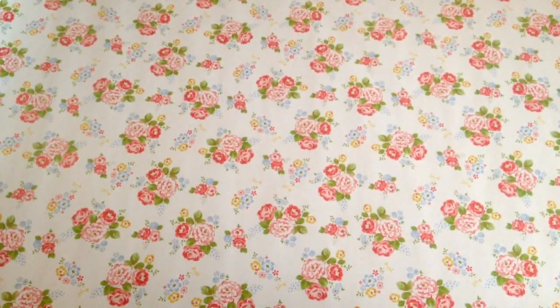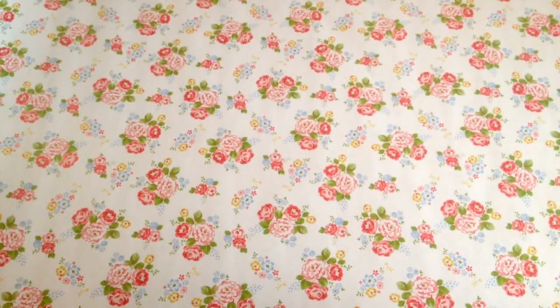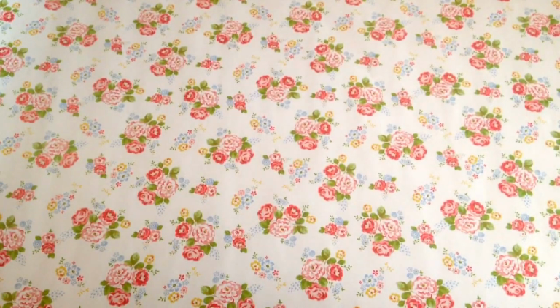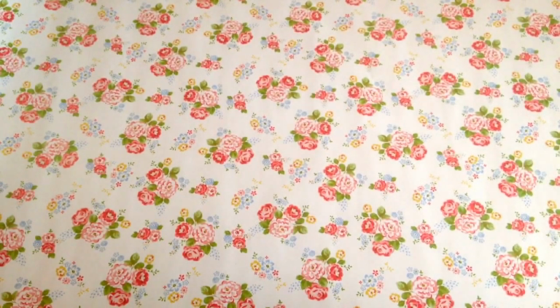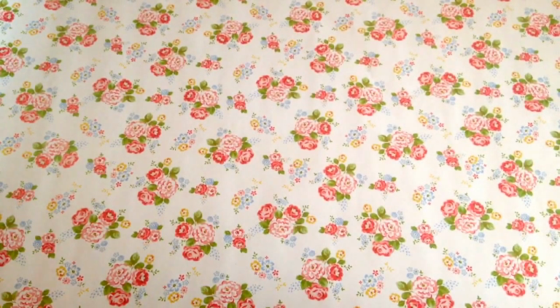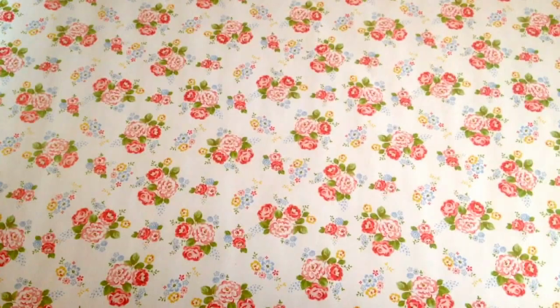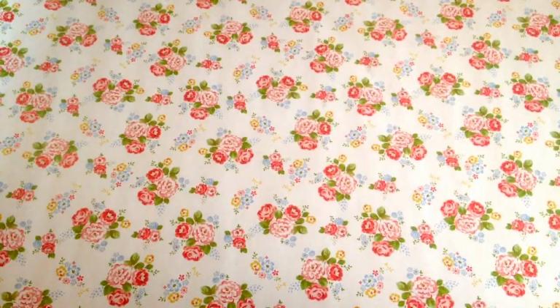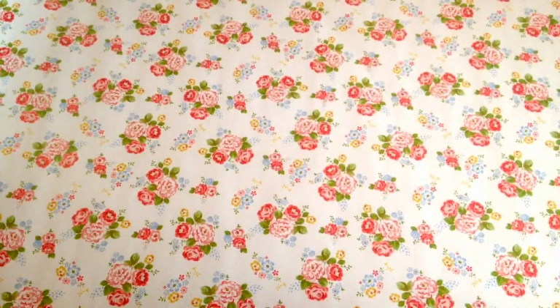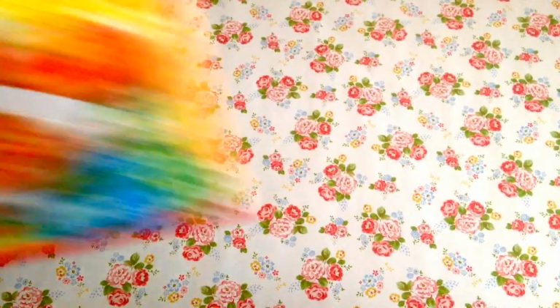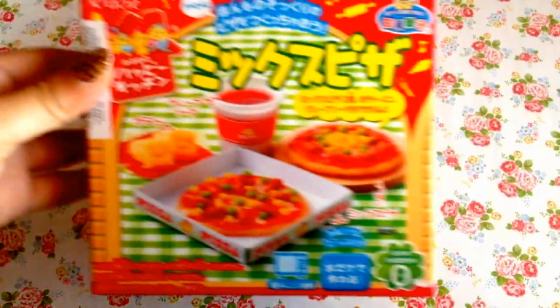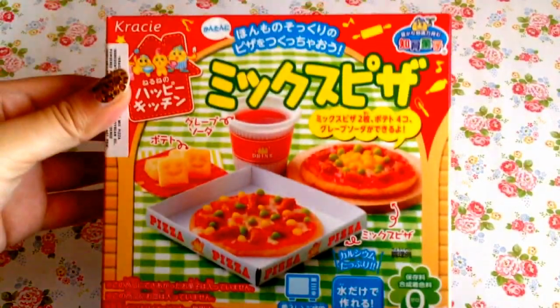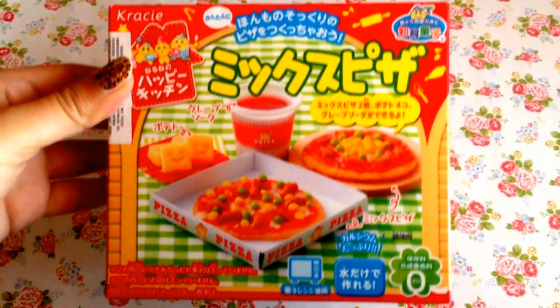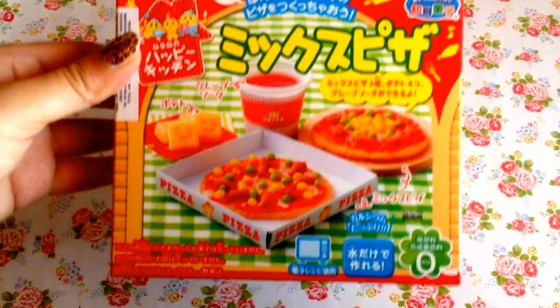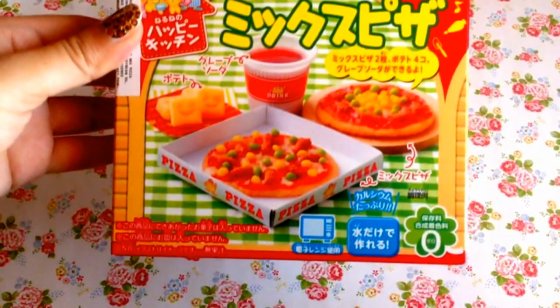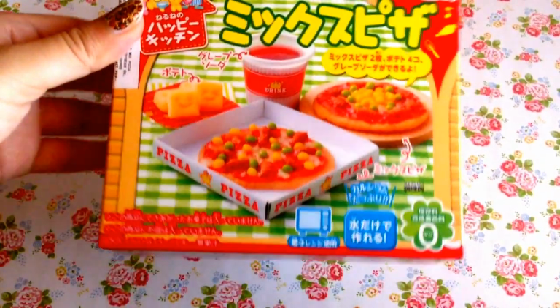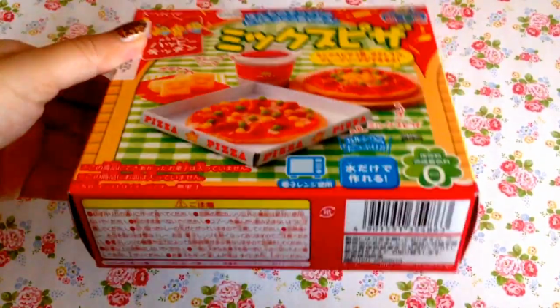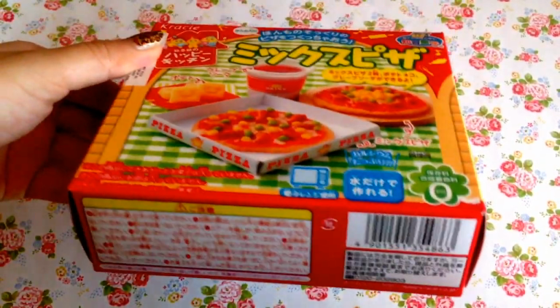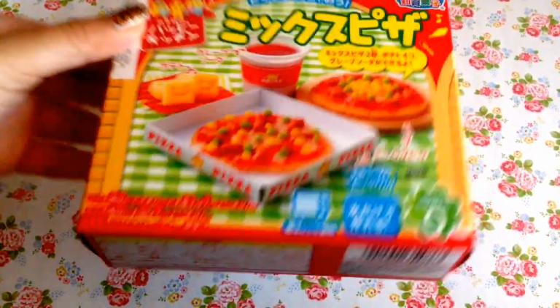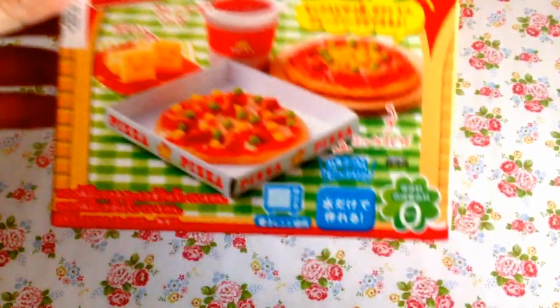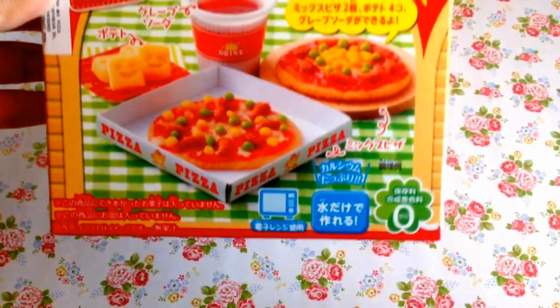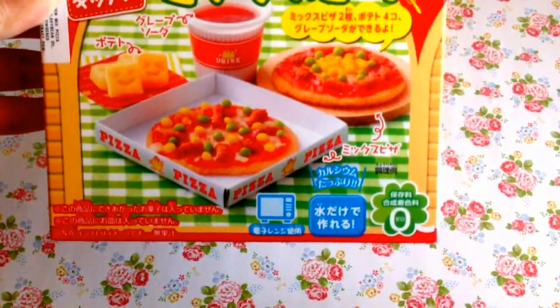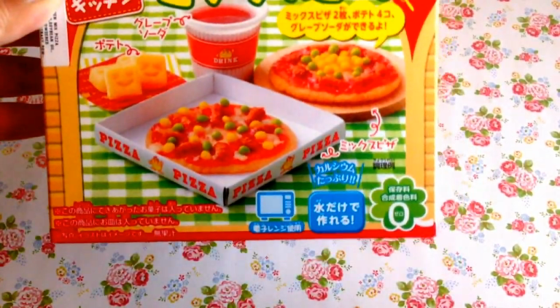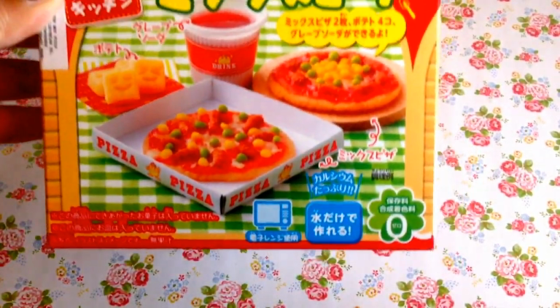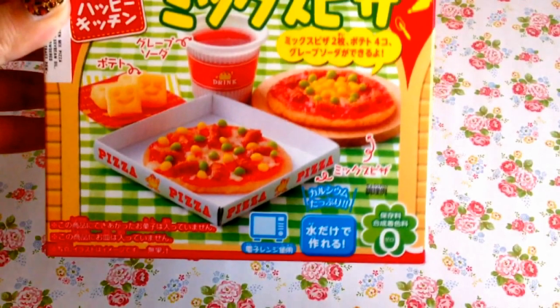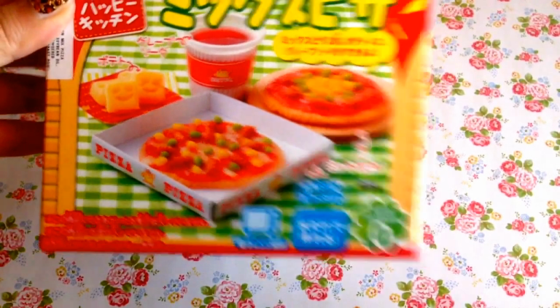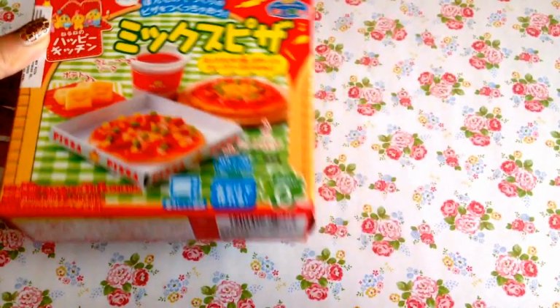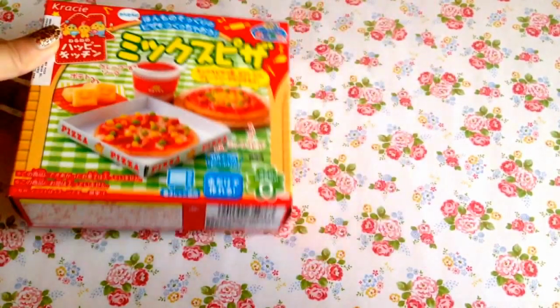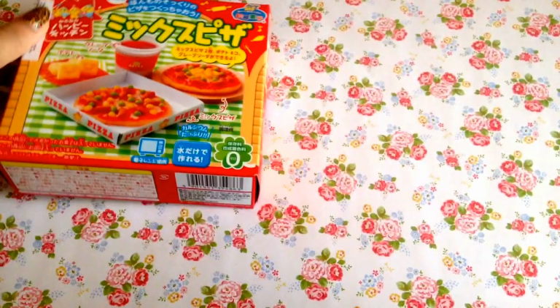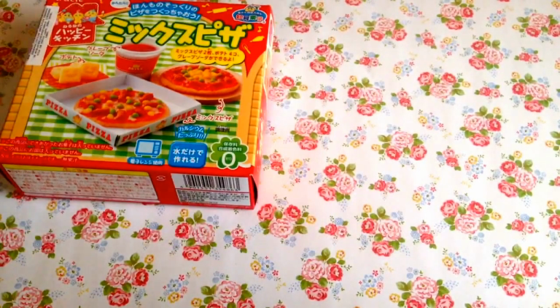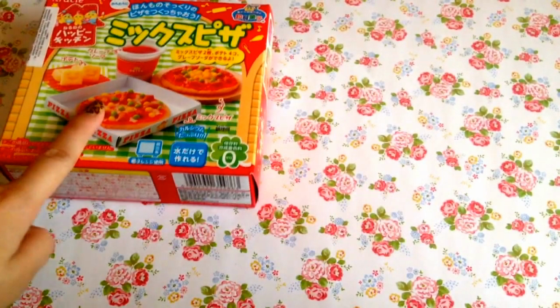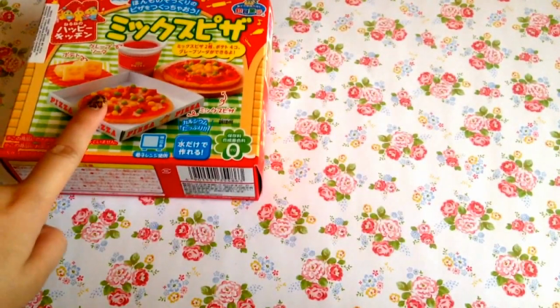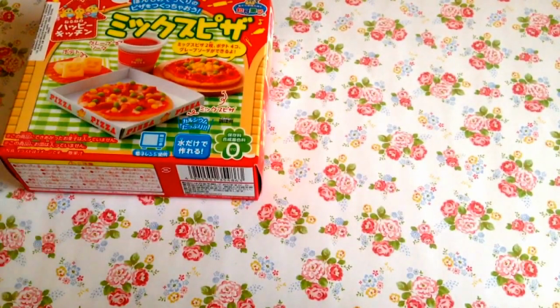So the first thing that I have here is this Krassi Pizza Kit and it sounds really fun to make. All you need is water and a microwave. This one costs around $4.